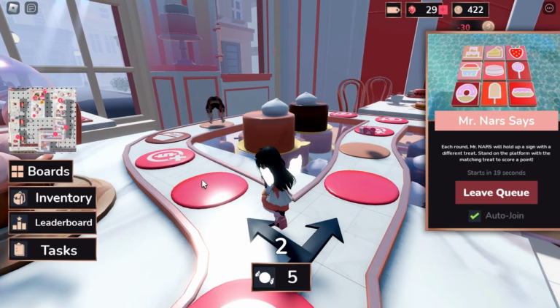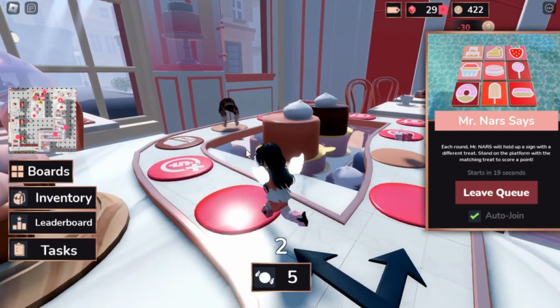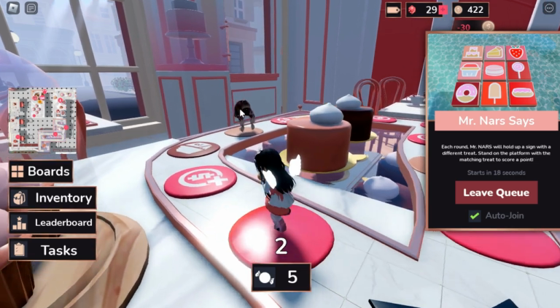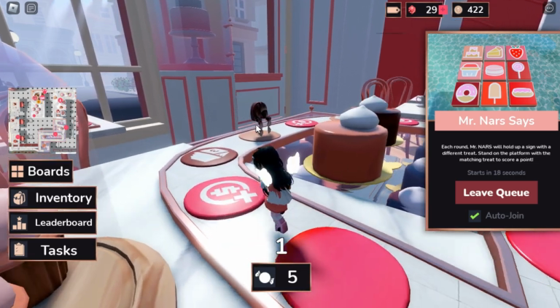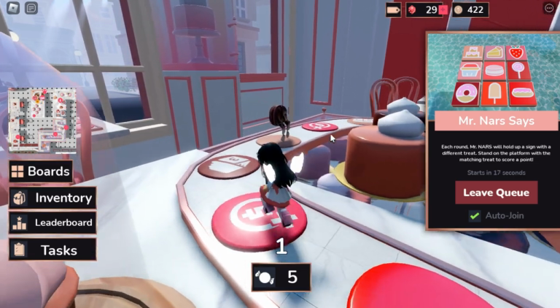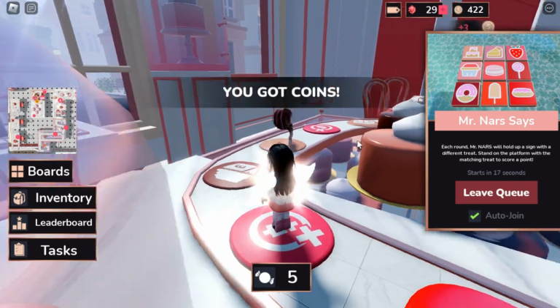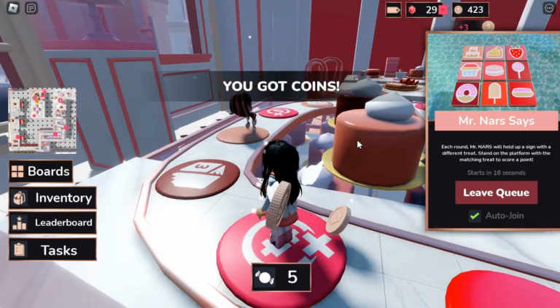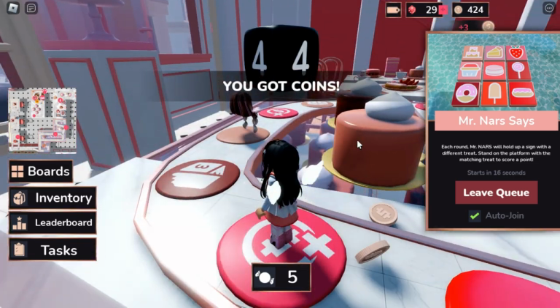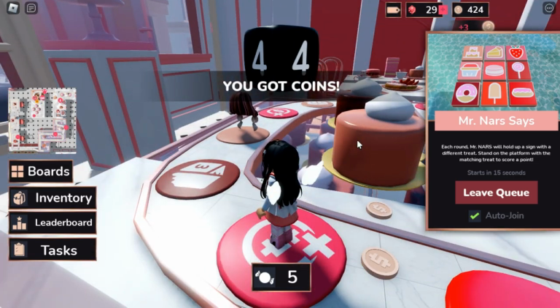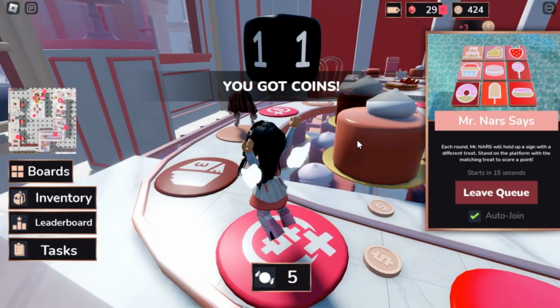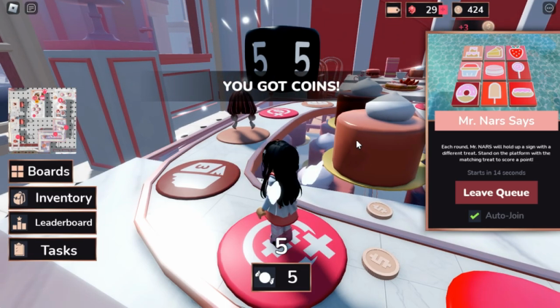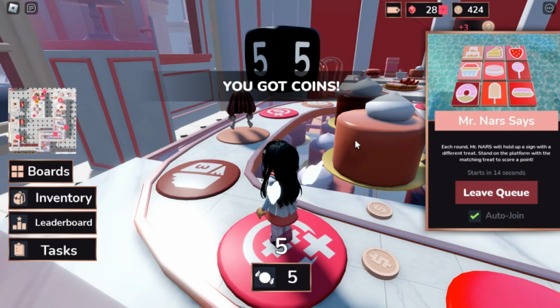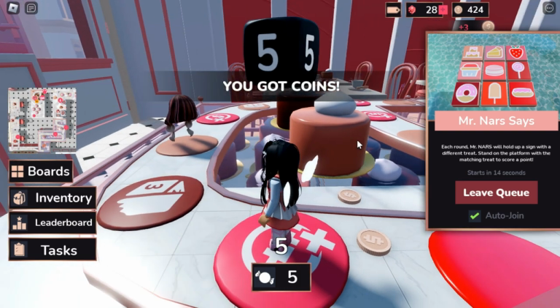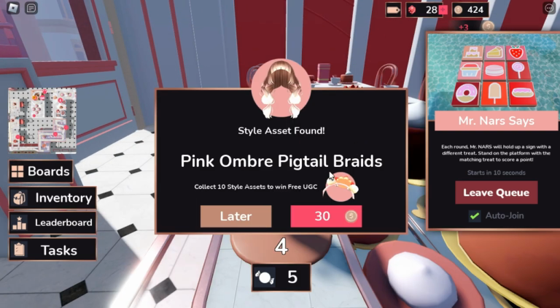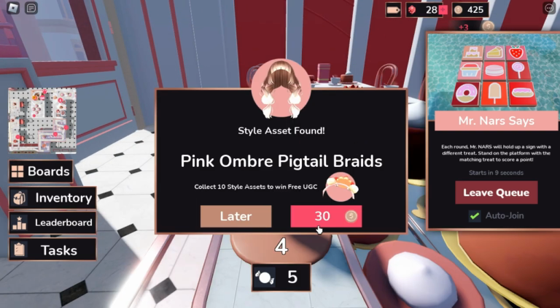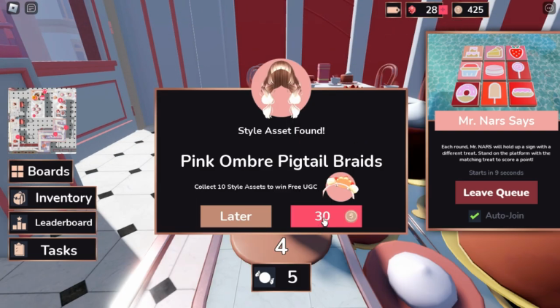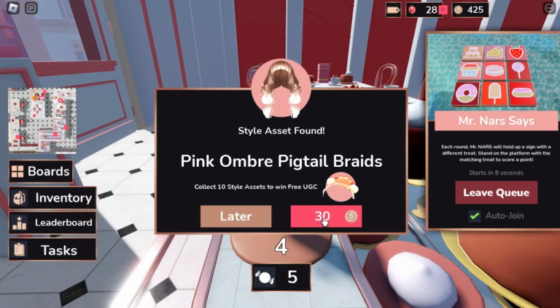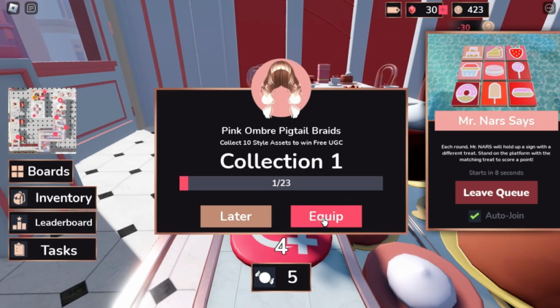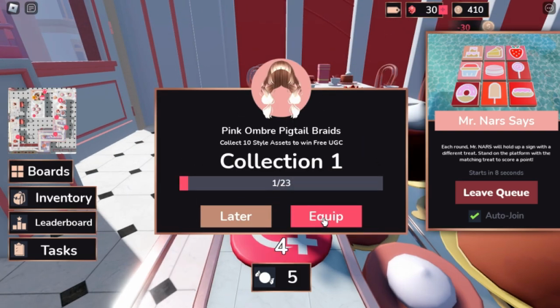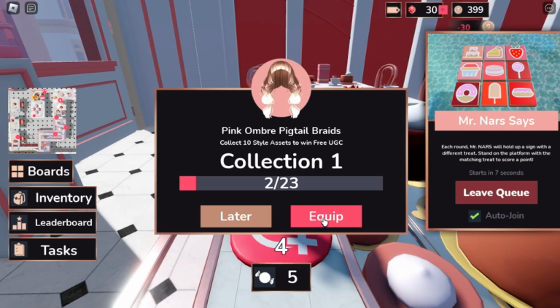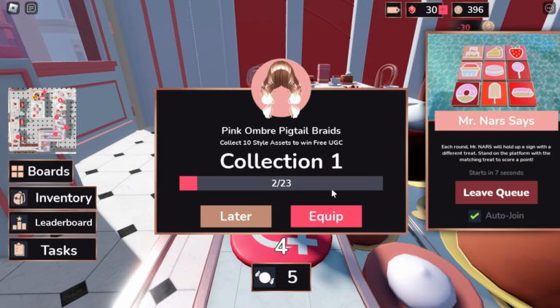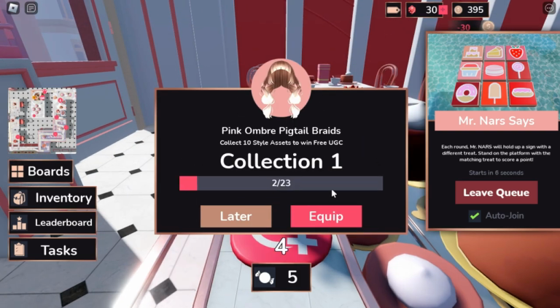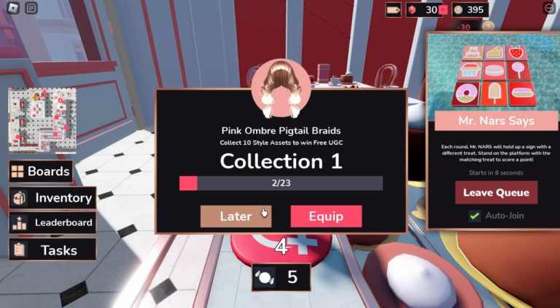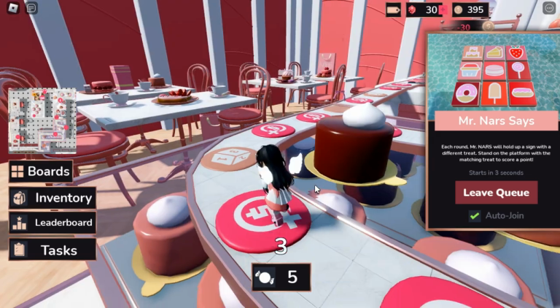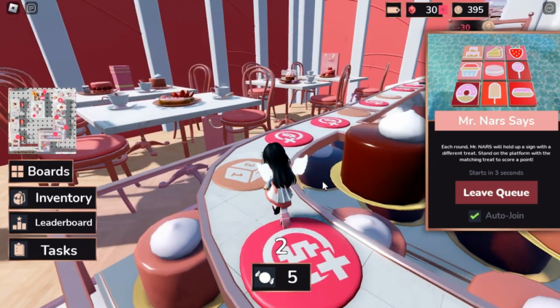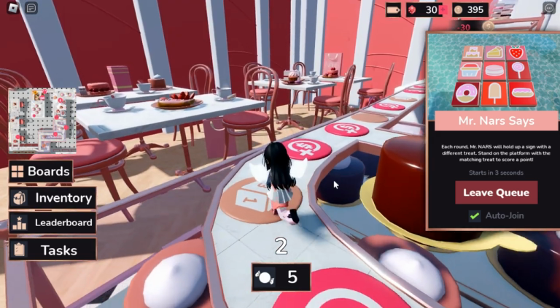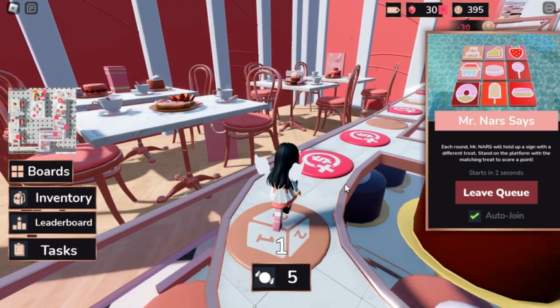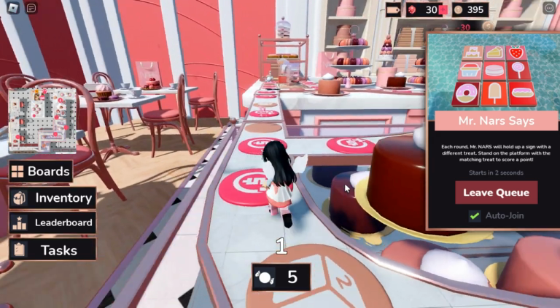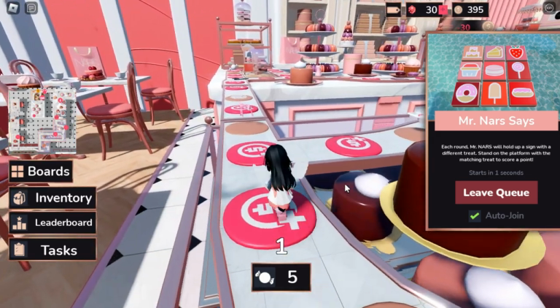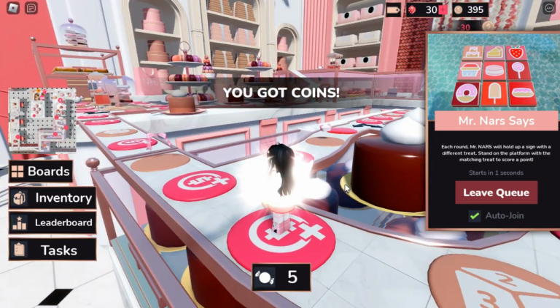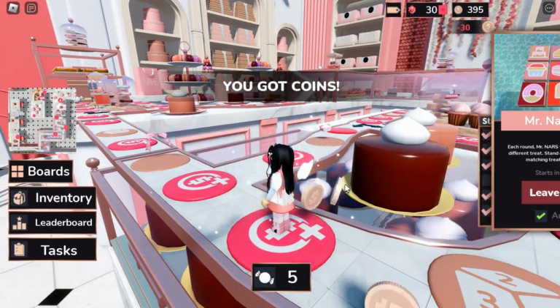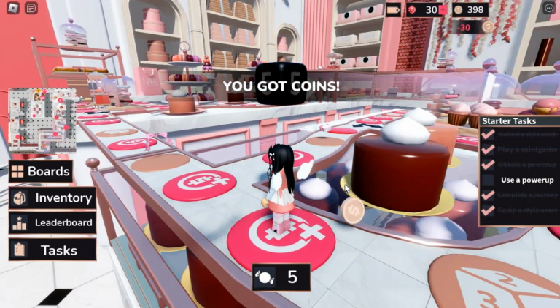Moving on, it will show you two paths. Let's go to the left side because there is an asset over here. Roll again and we're going to buy these assets once again — we got two of them. Just keep doing this until you get all 10 assets.